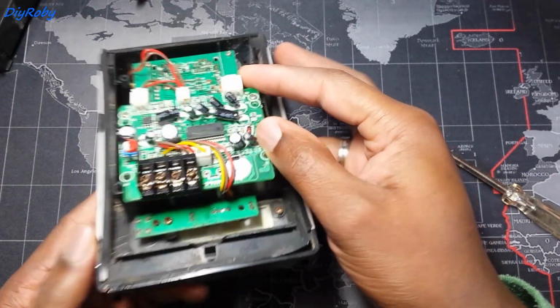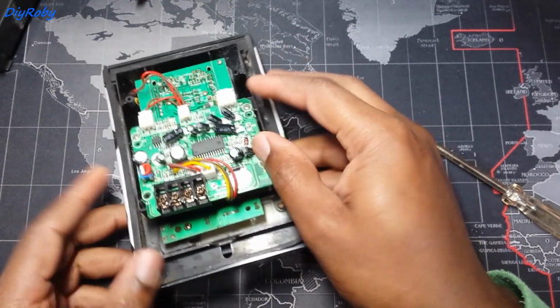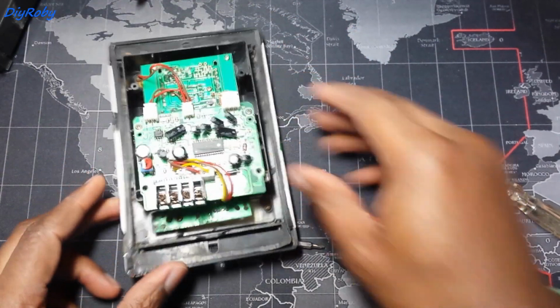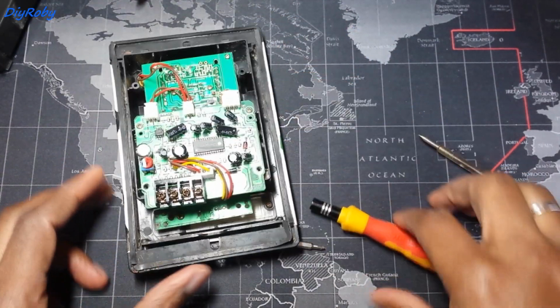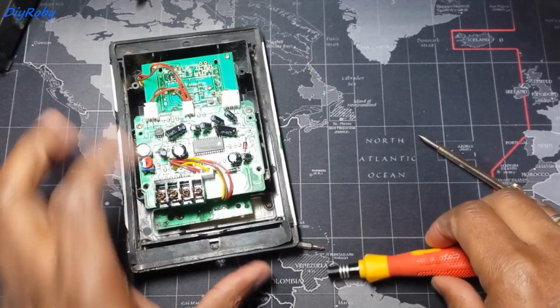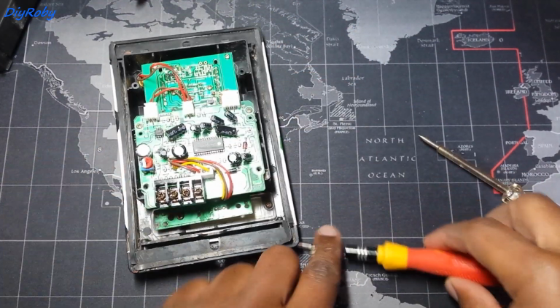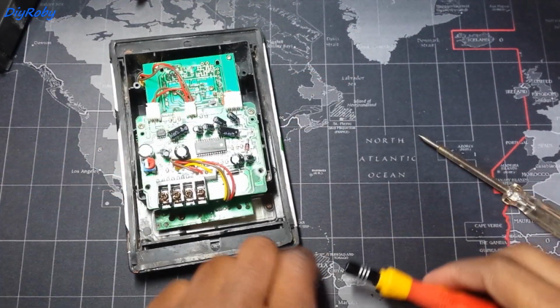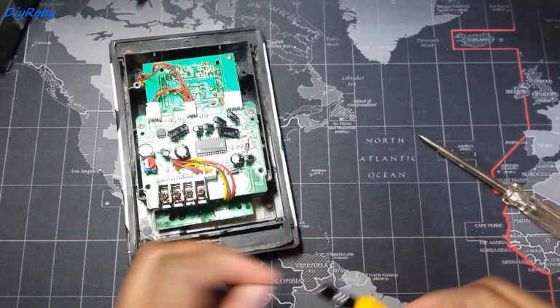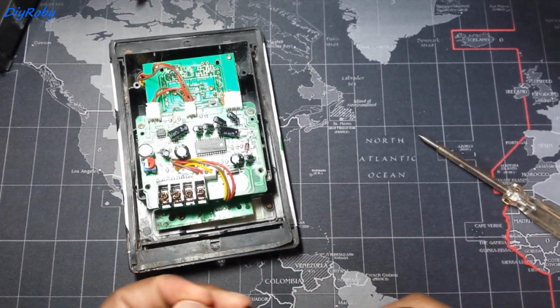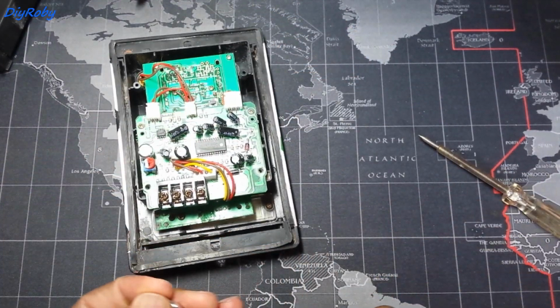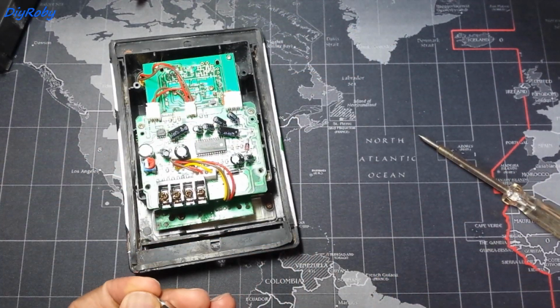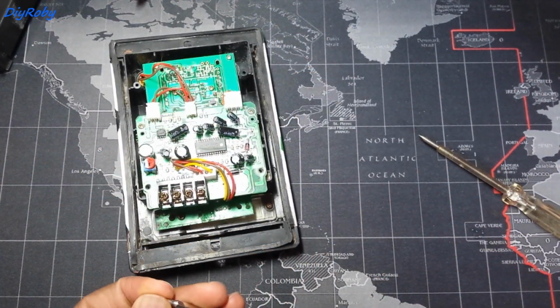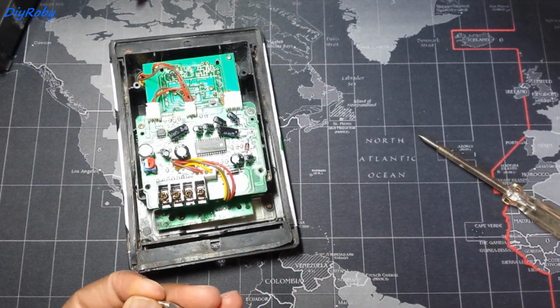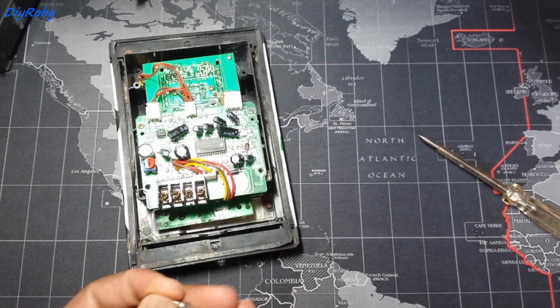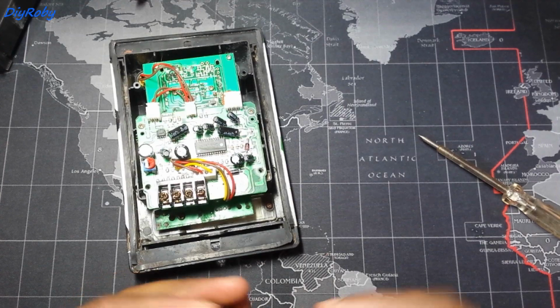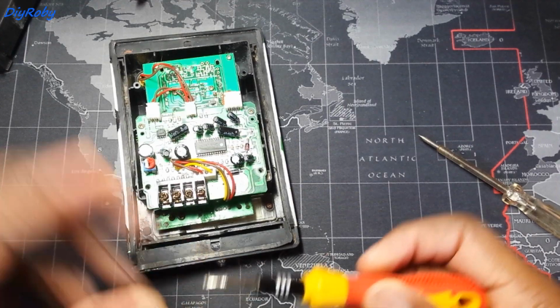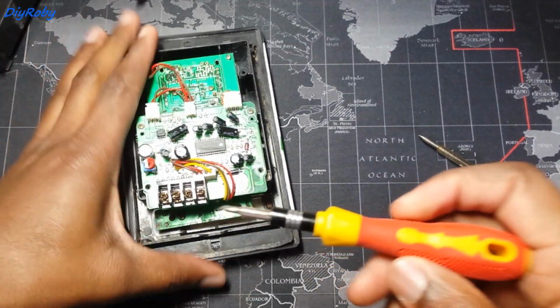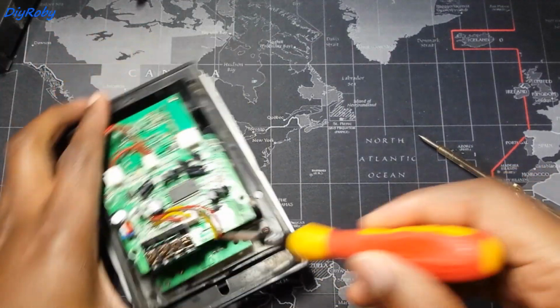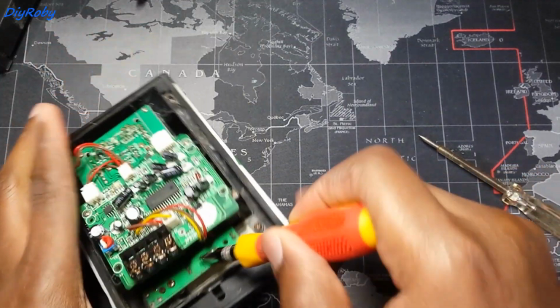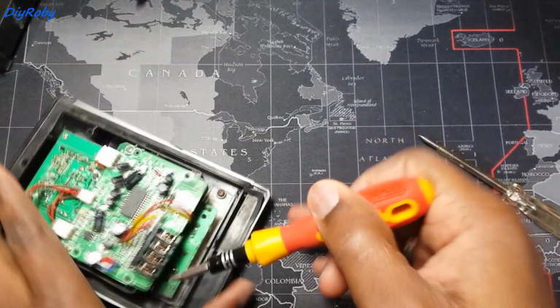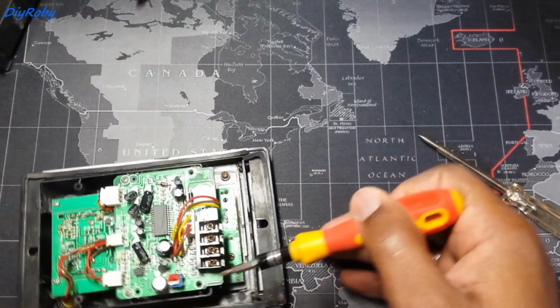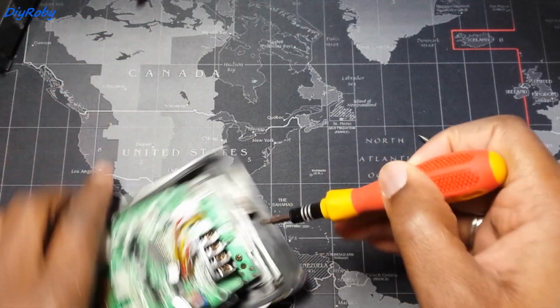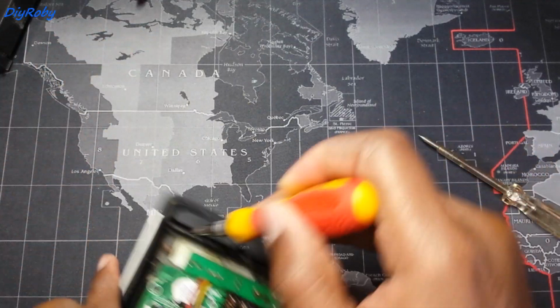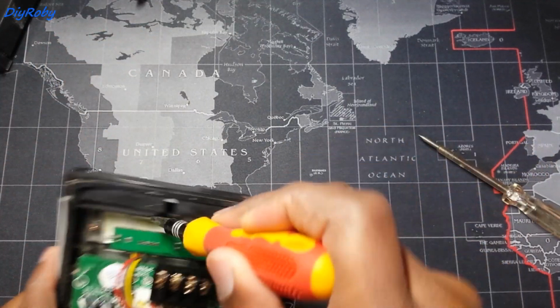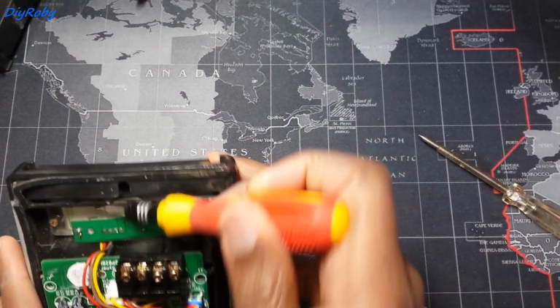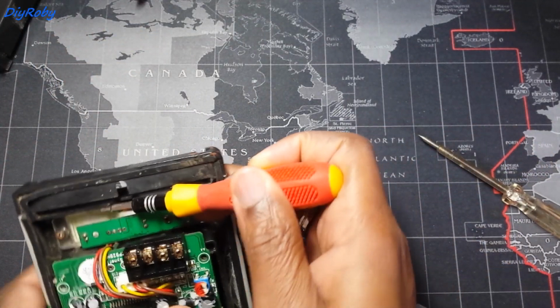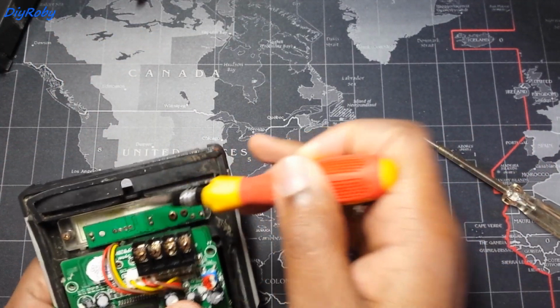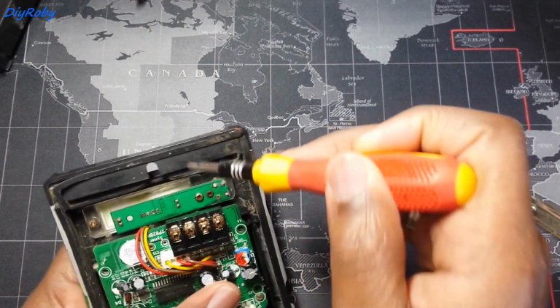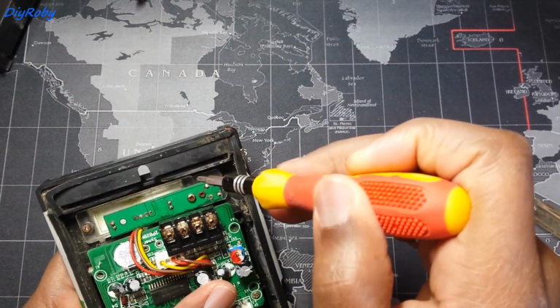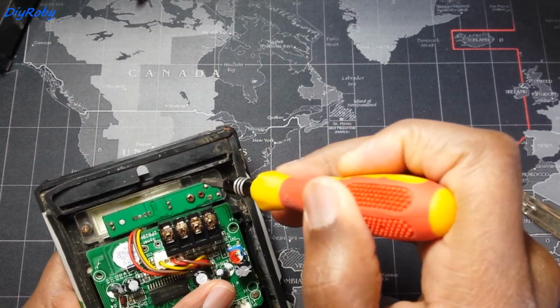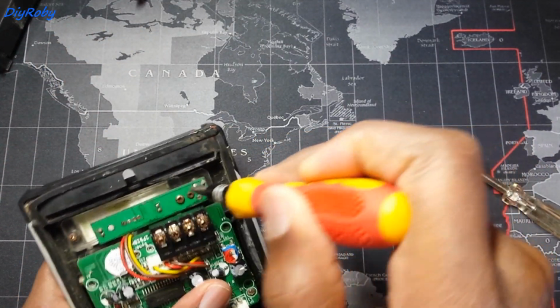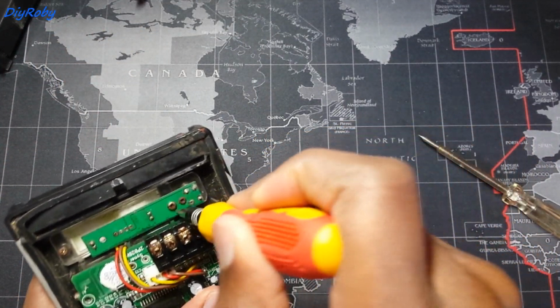Now one thing I can't stand is injustice, especially to those people that can't really take care of themselves. So my mission today is not just to put it back so she can see outside through the one-way video, but to actually repair this.